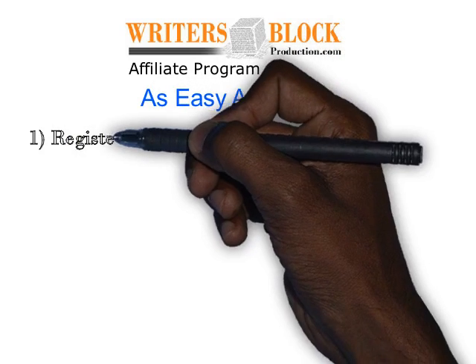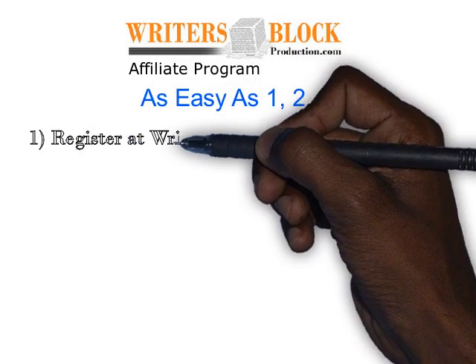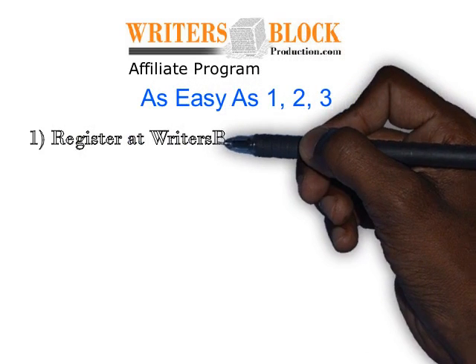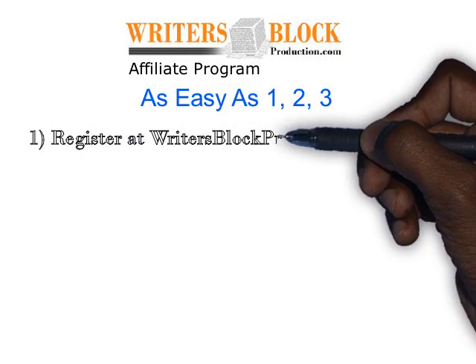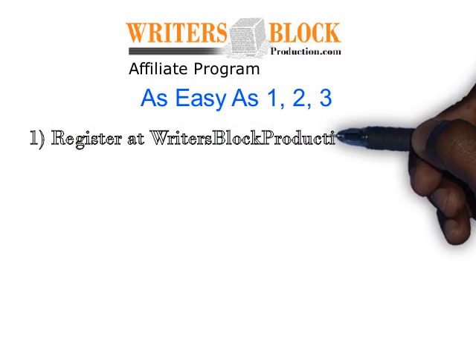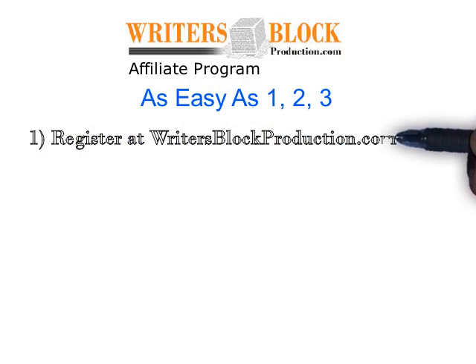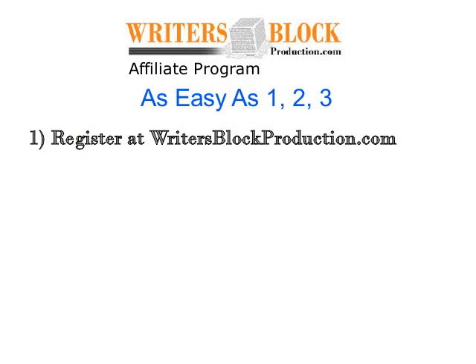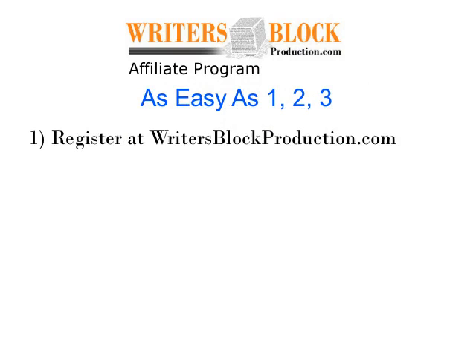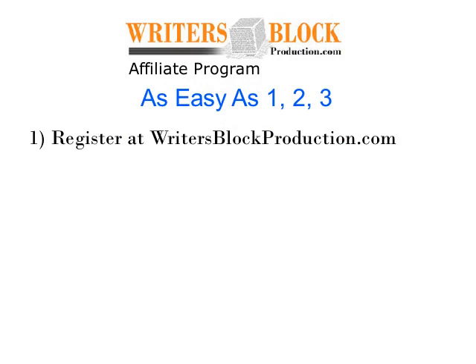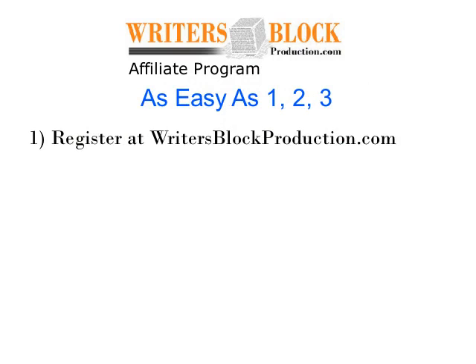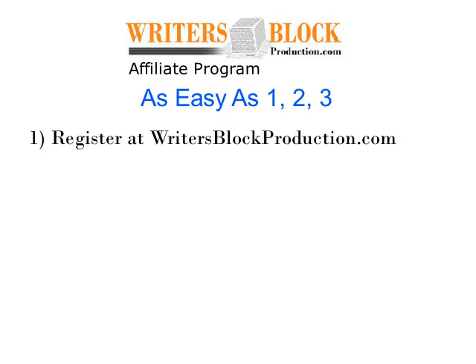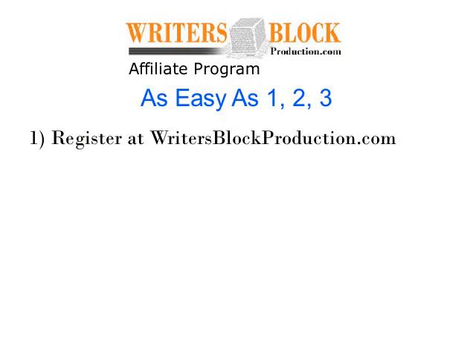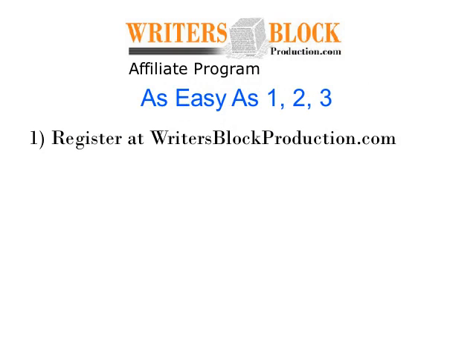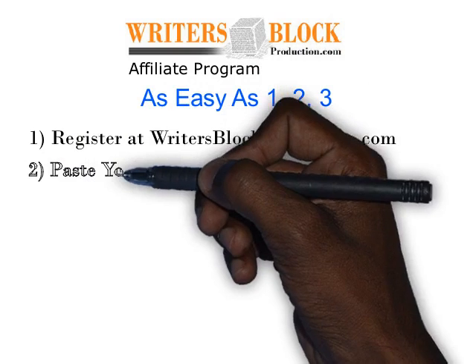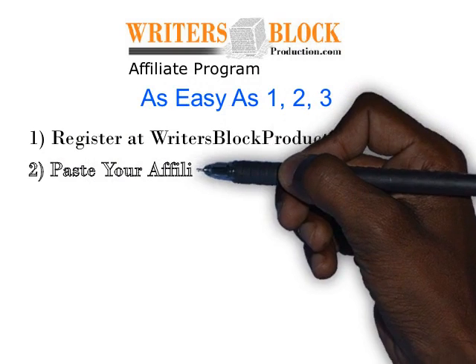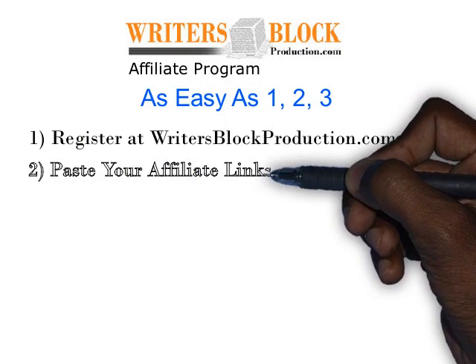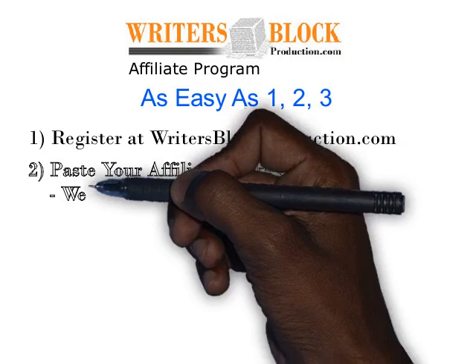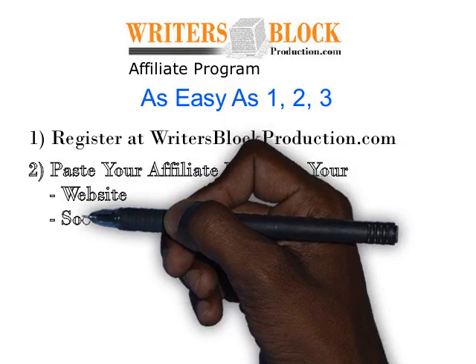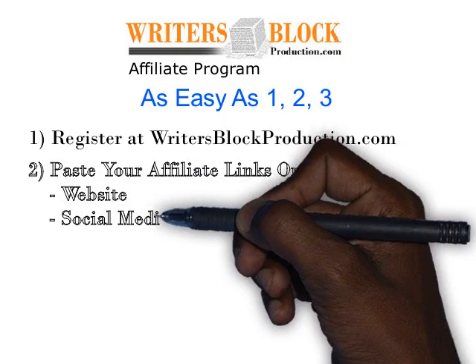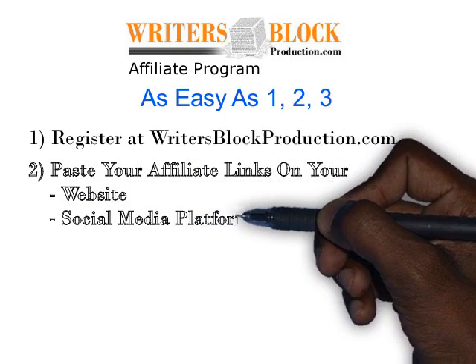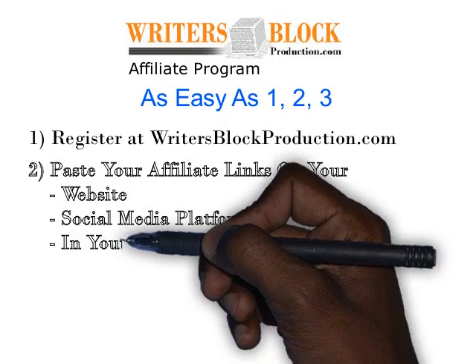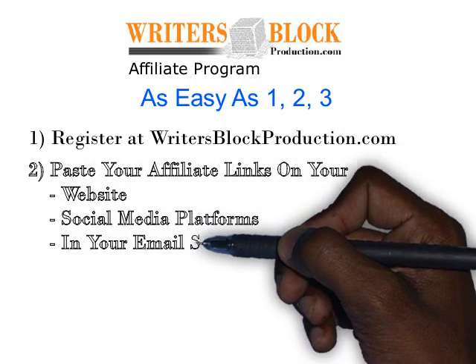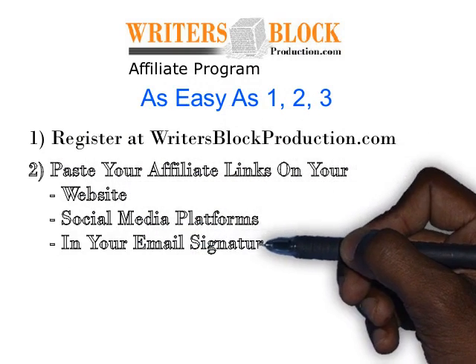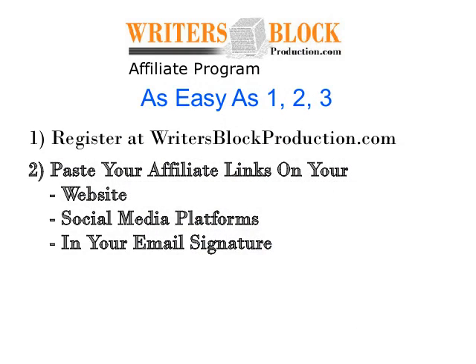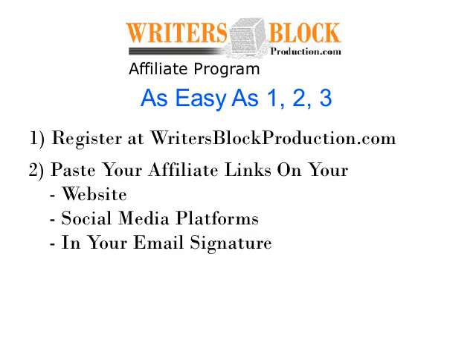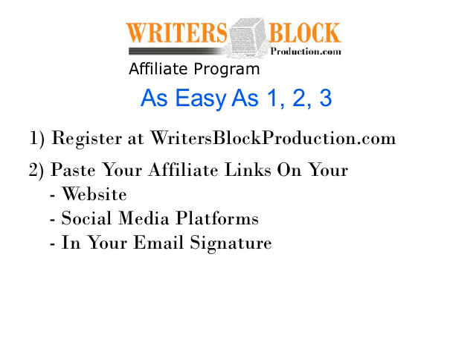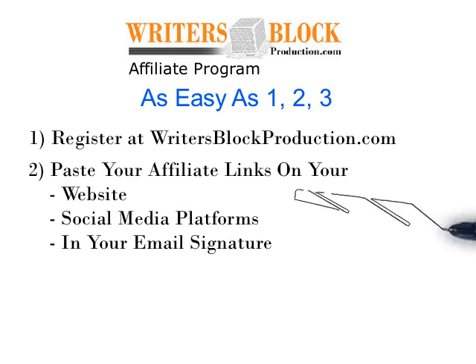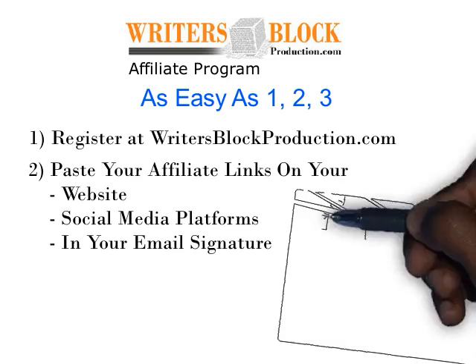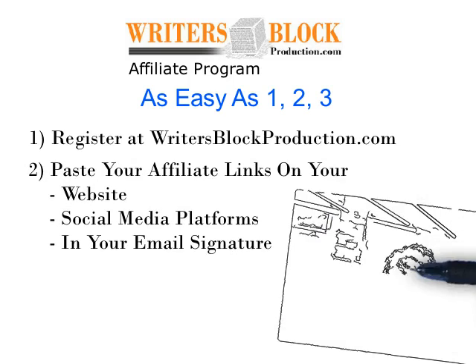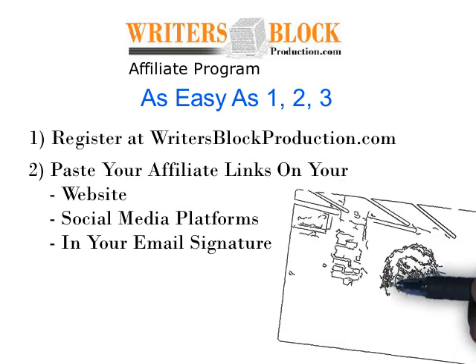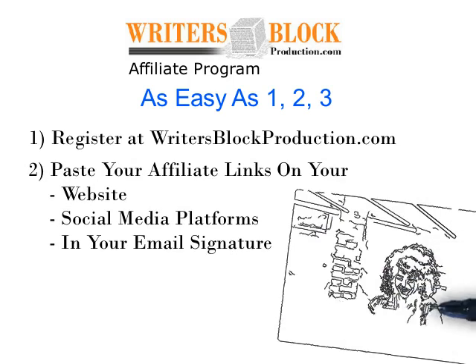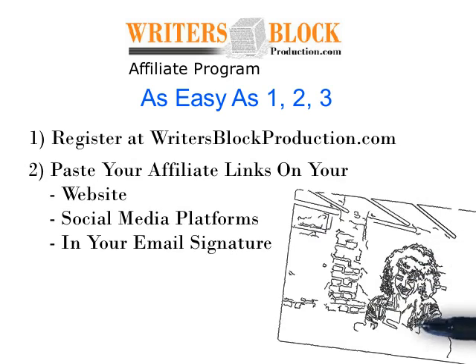1. Register at WritersBlockProduction.com. 2. Once approved, paste your affiliate links on your website, social media platforms, or in your email signature.